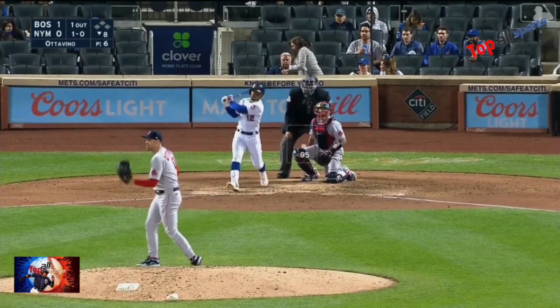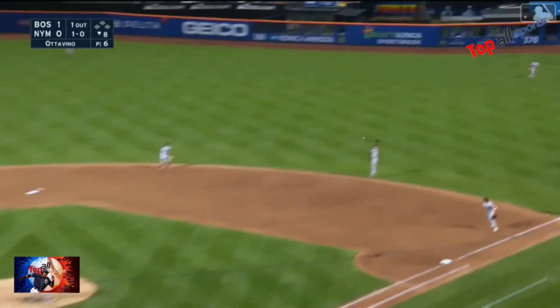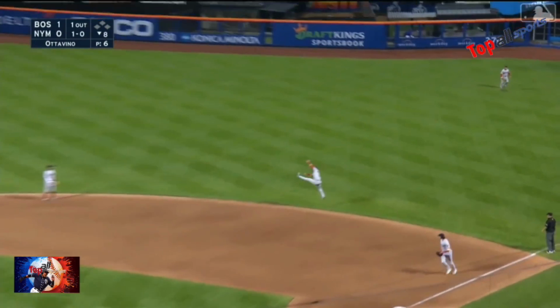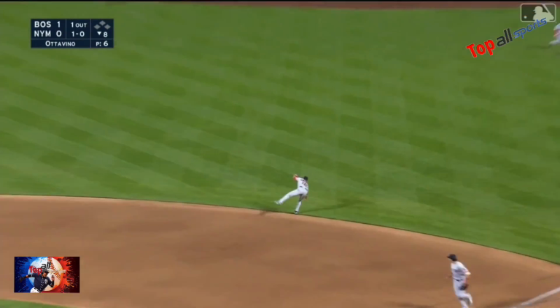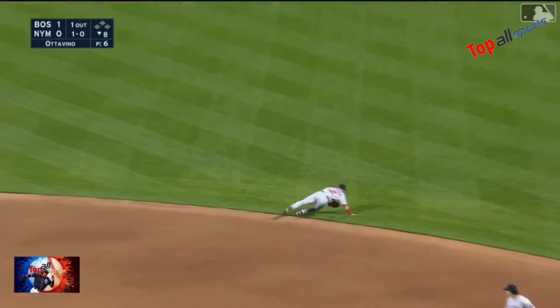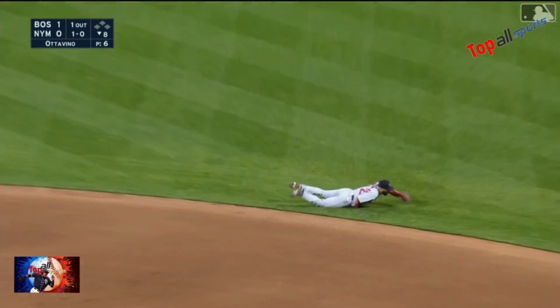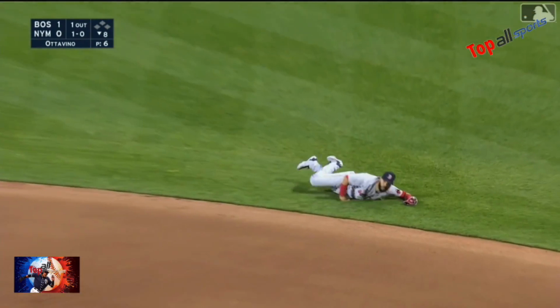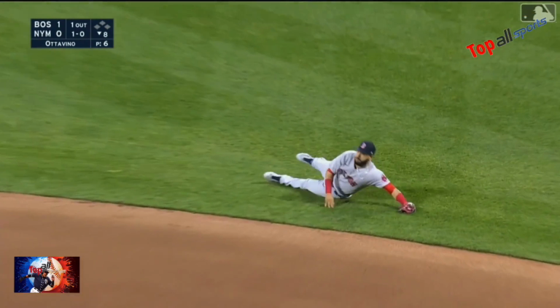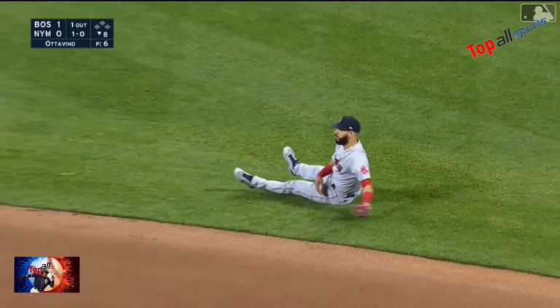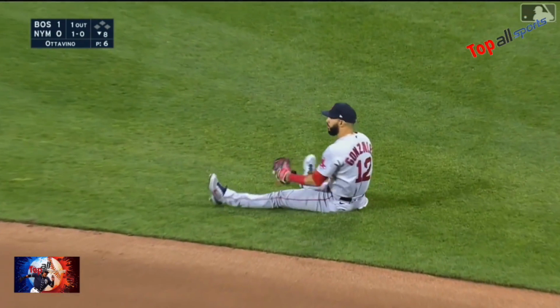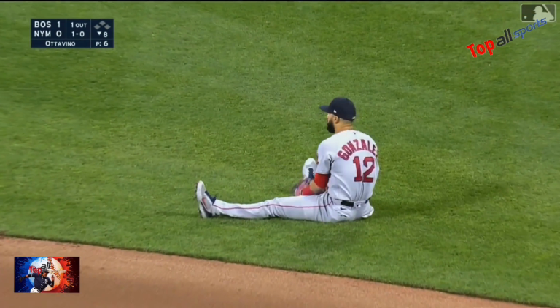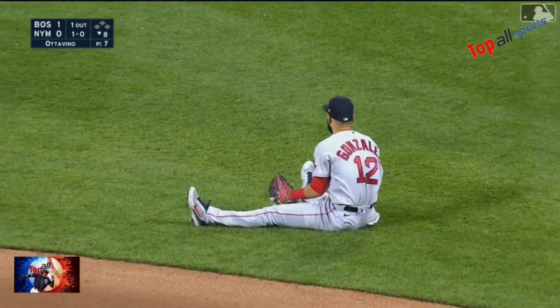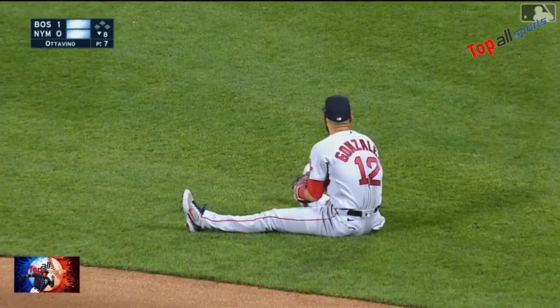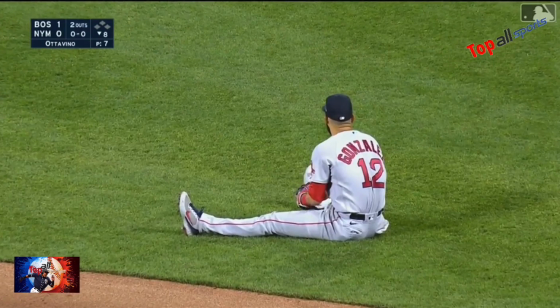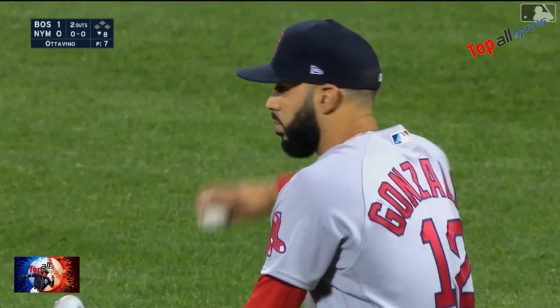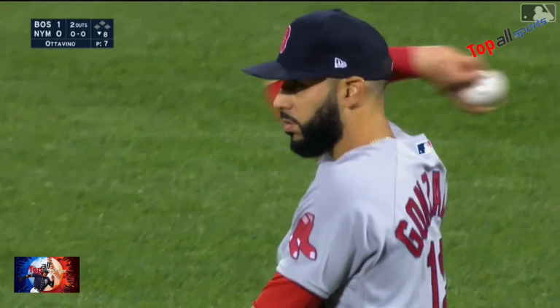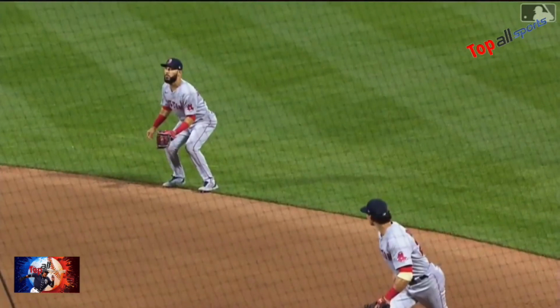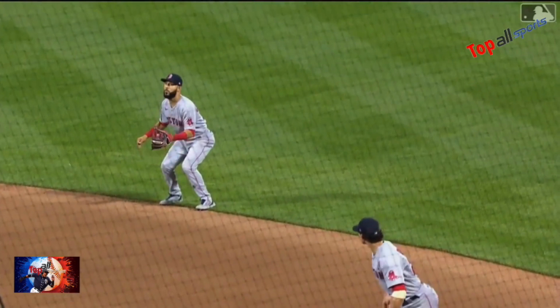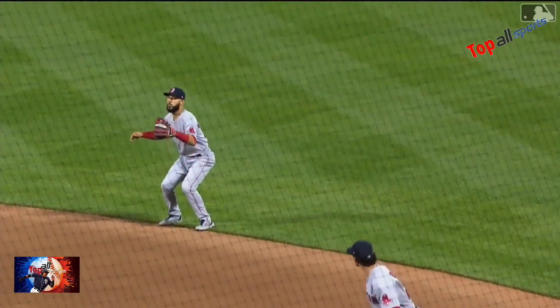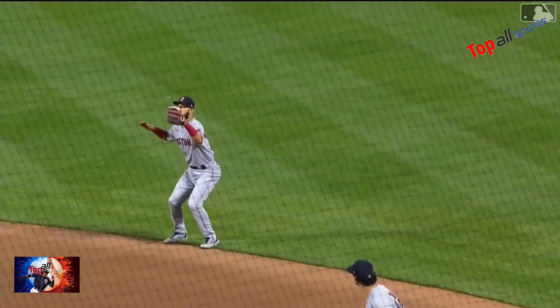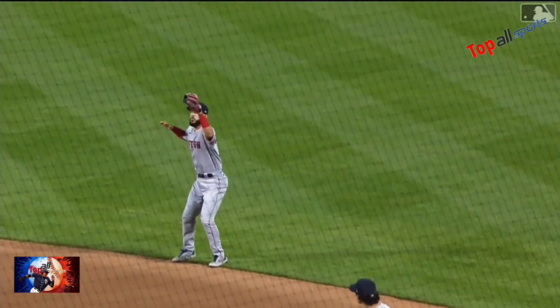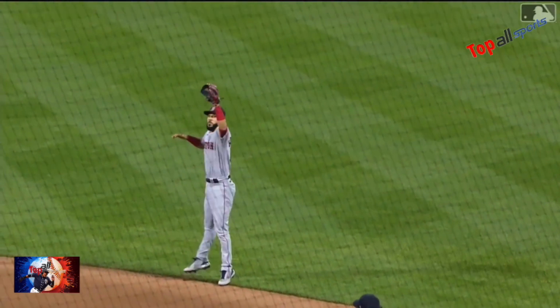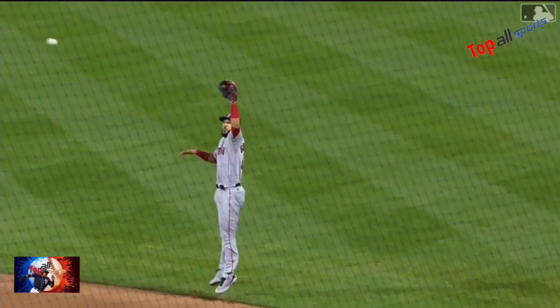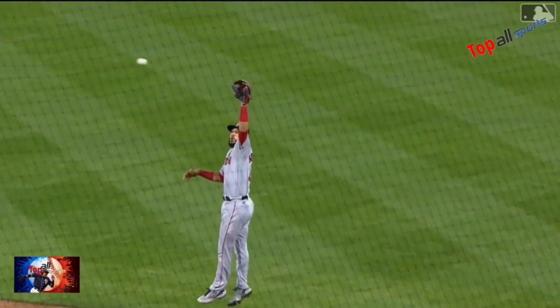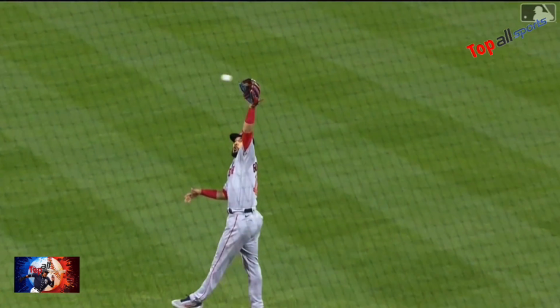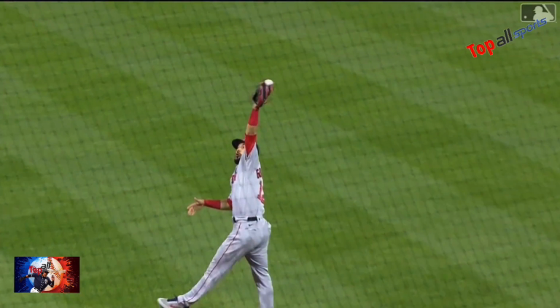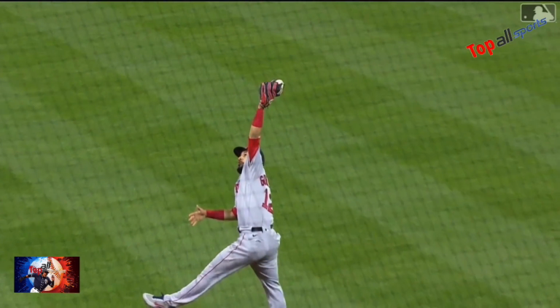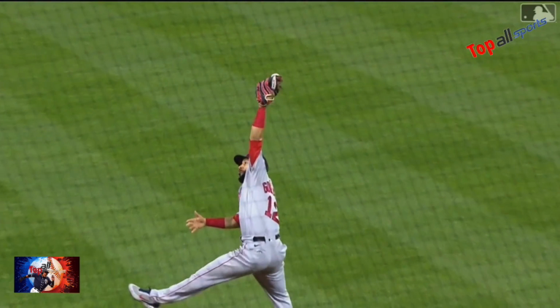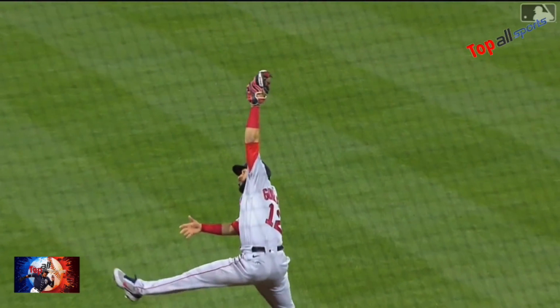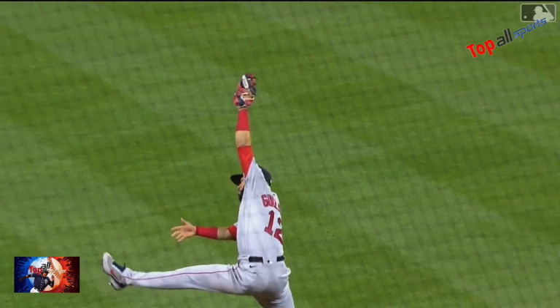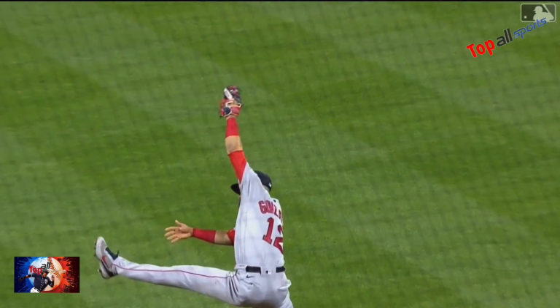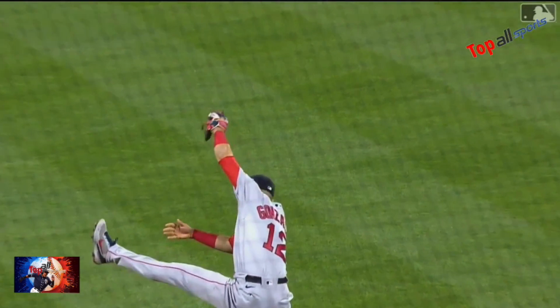He's going to rip it down — the catch is going to be made by Gonzalez, who stole the hit. That was an absolute laser. Boy he timed that perfectly.